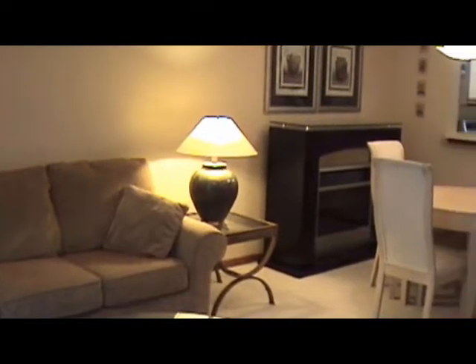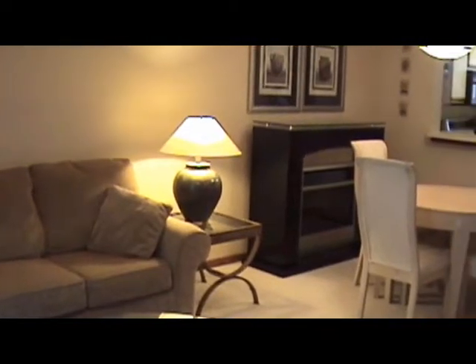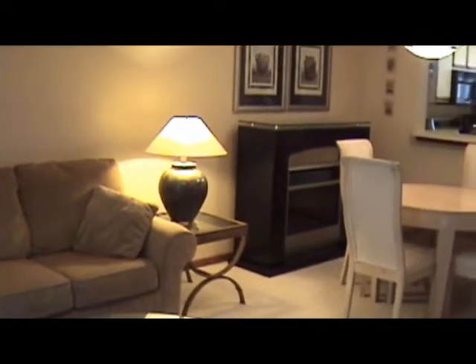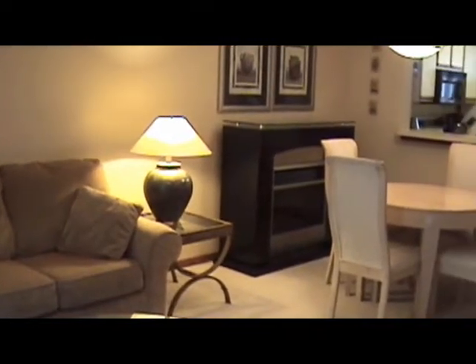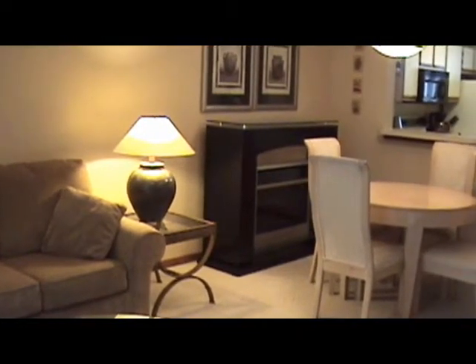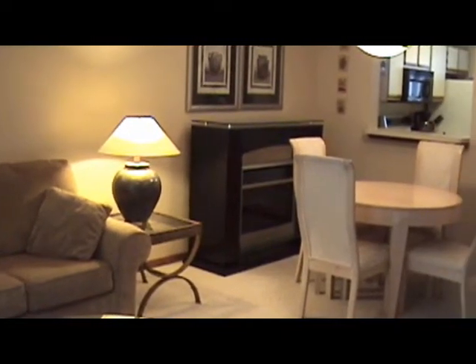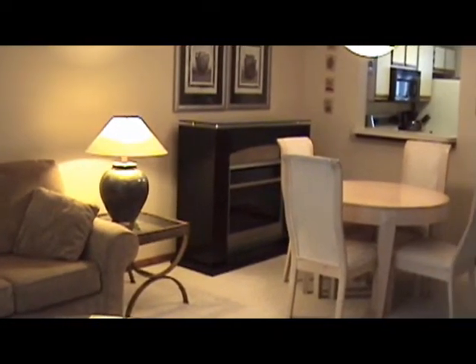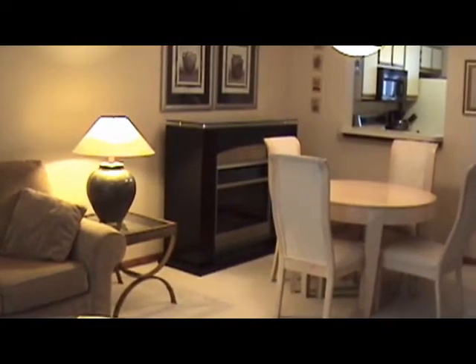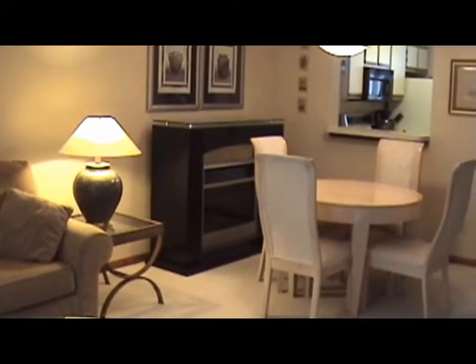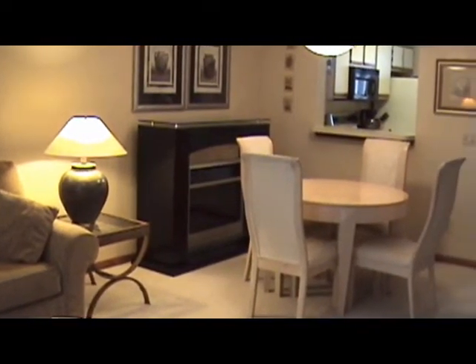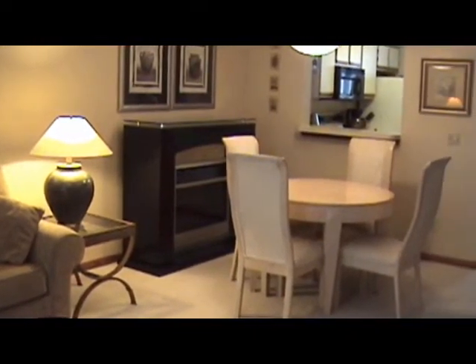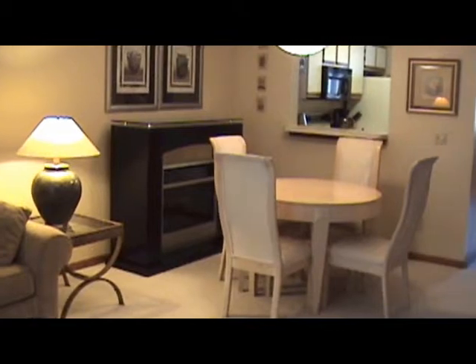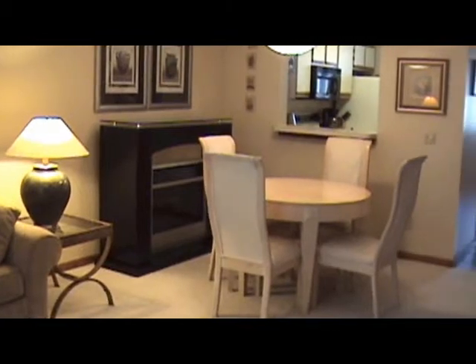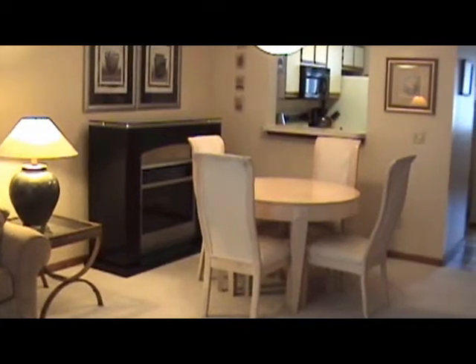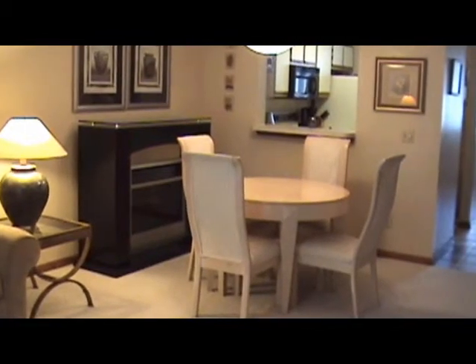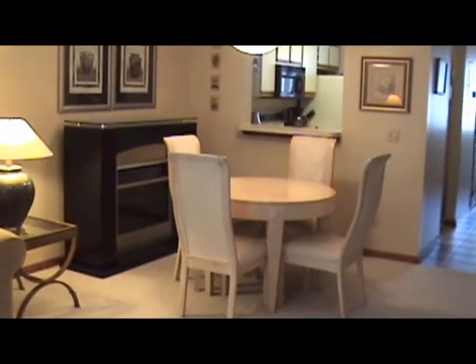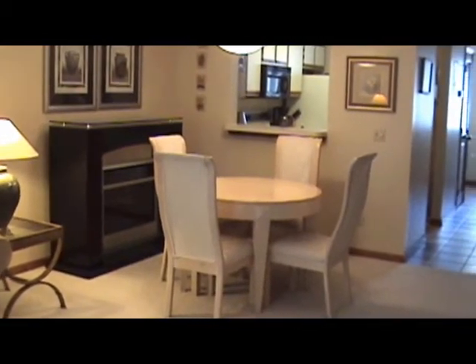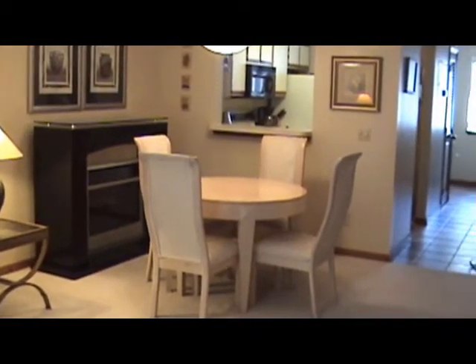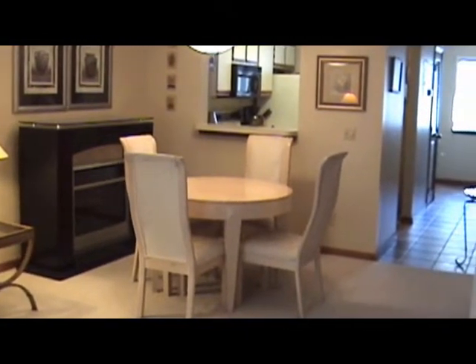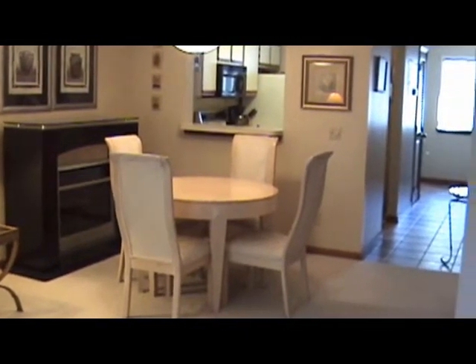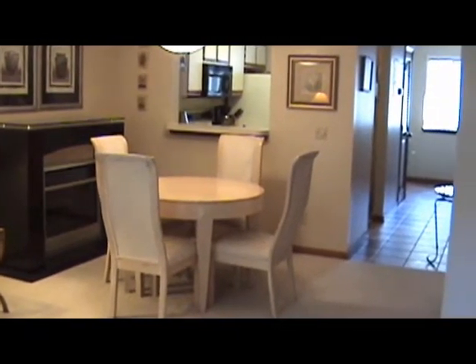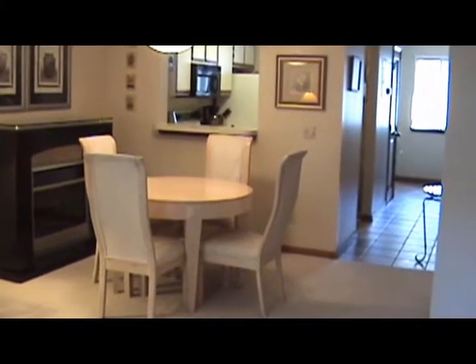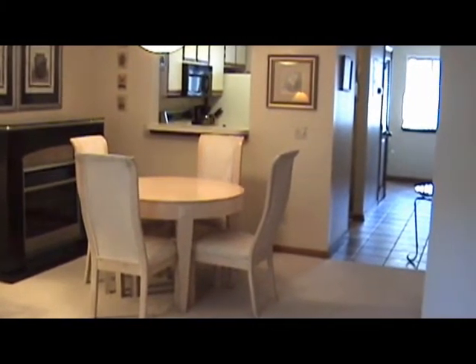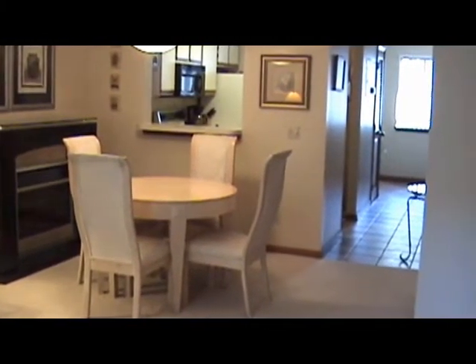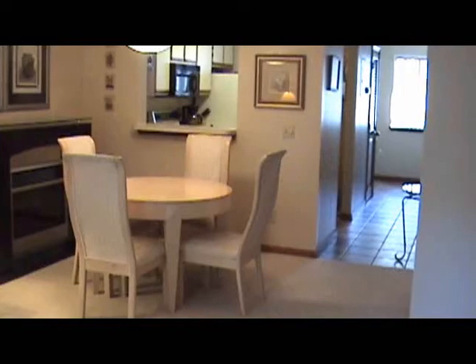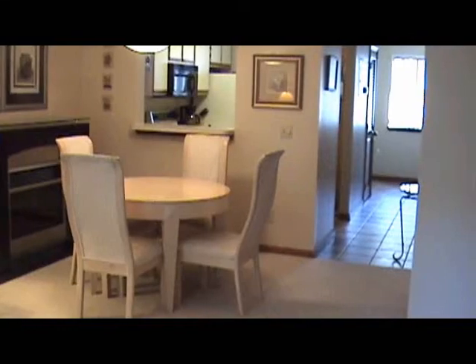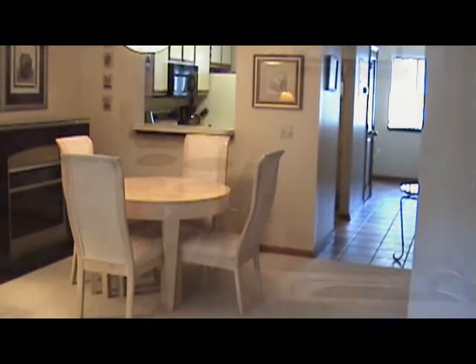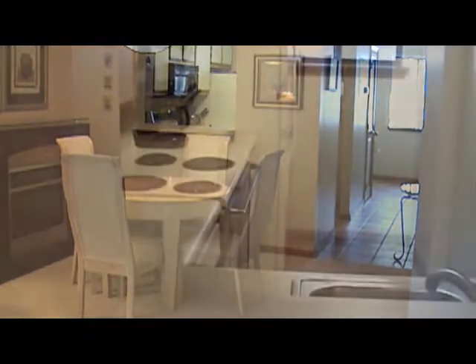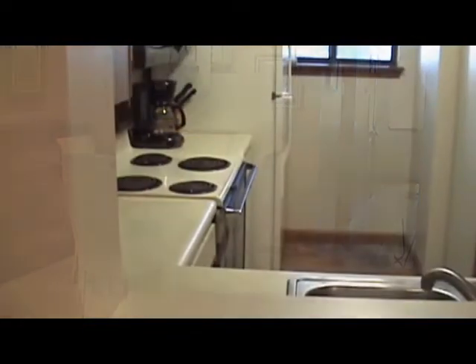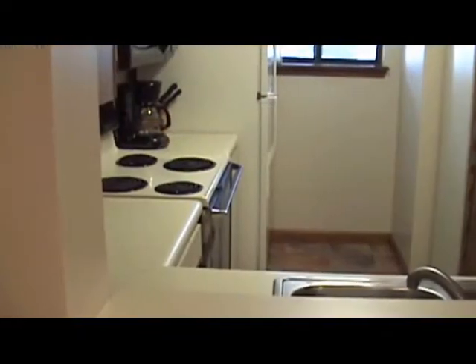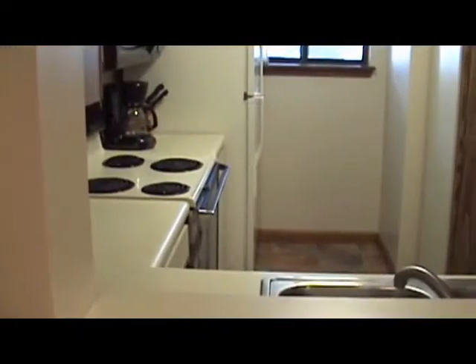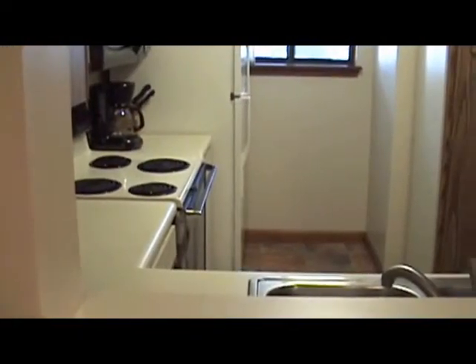Stand alone fireplace. Breakfast nook and you can kind of see into the kitchen before we get to the hallway. And here's a narrow shot of the kitchen.